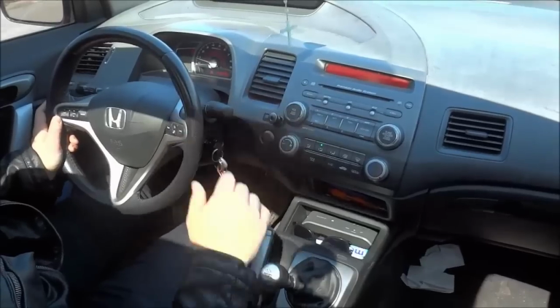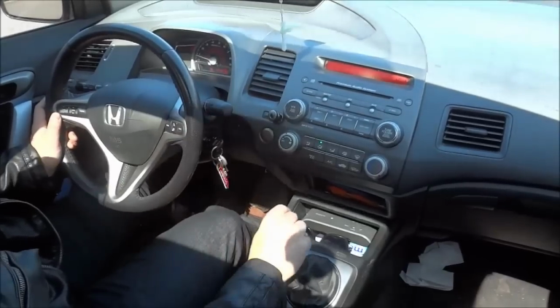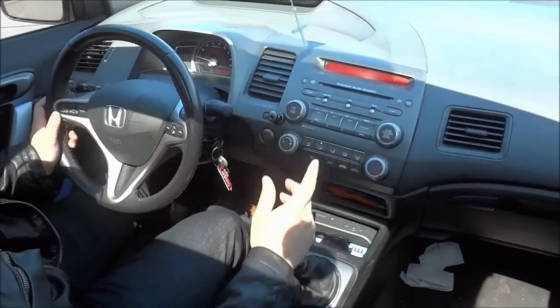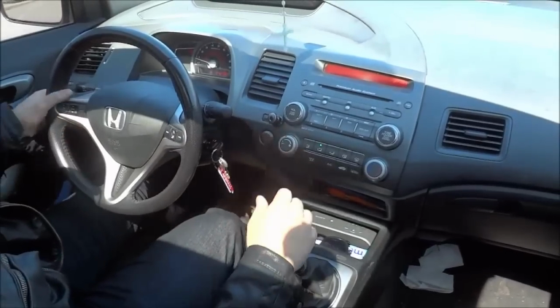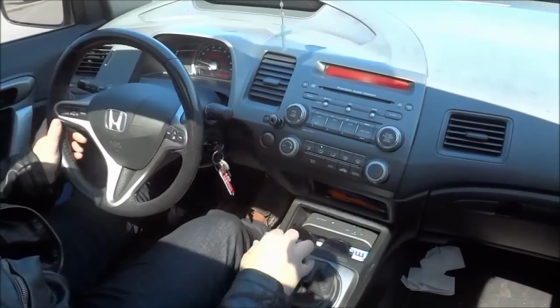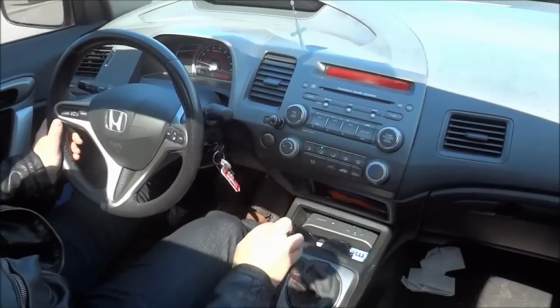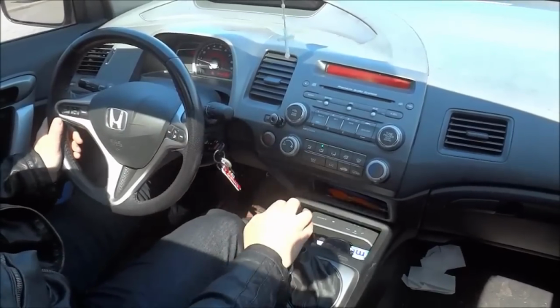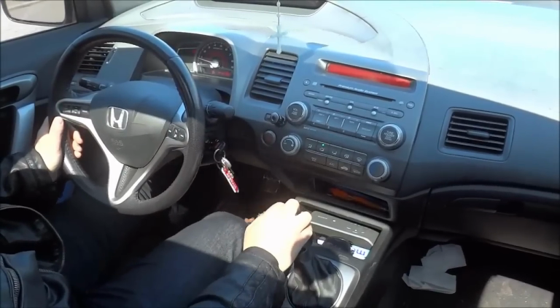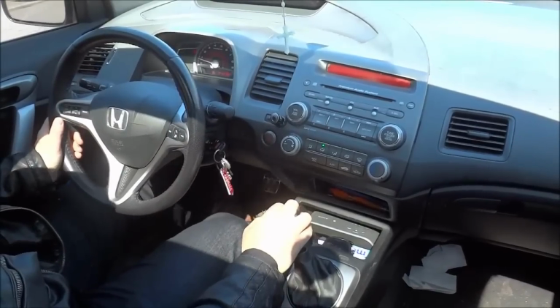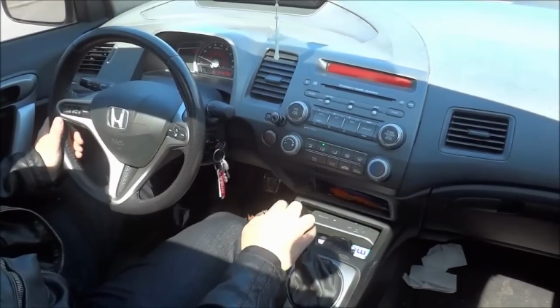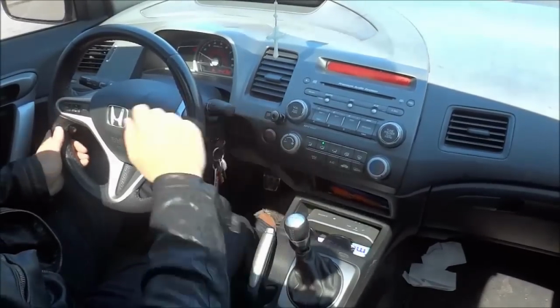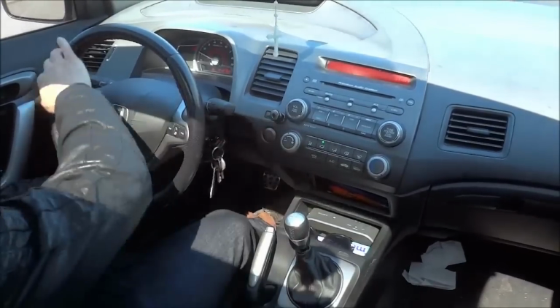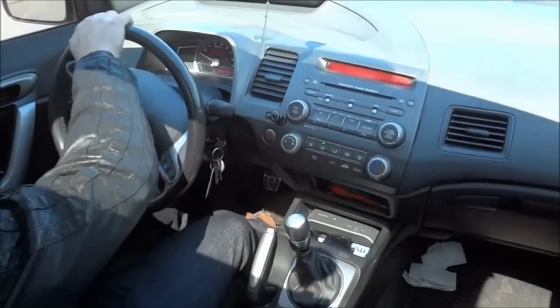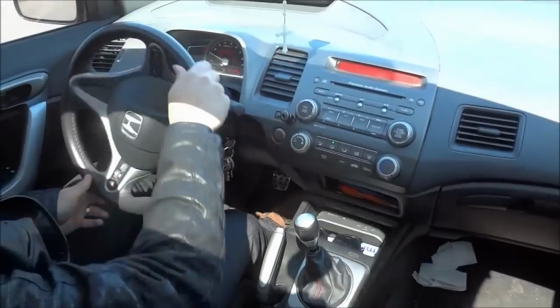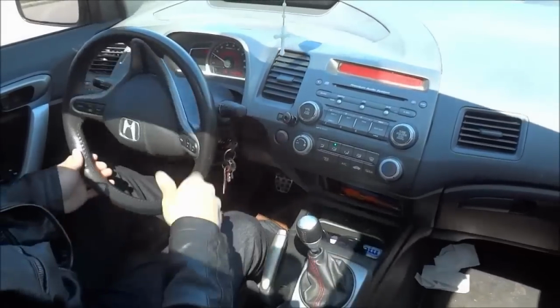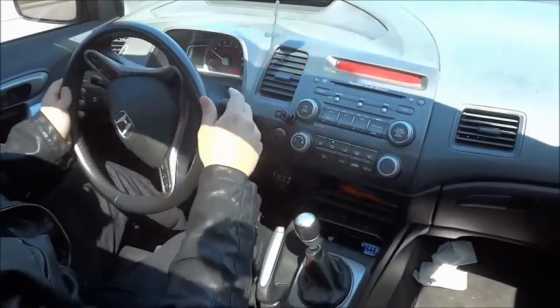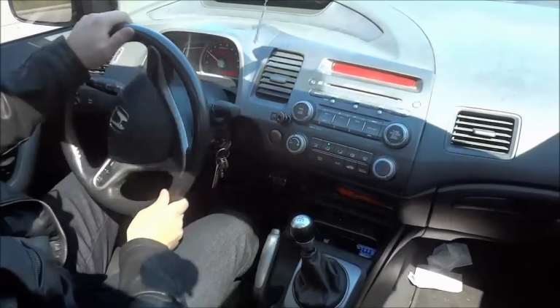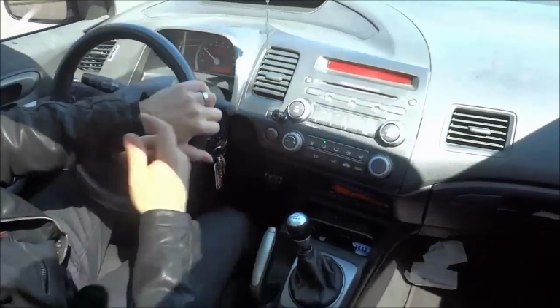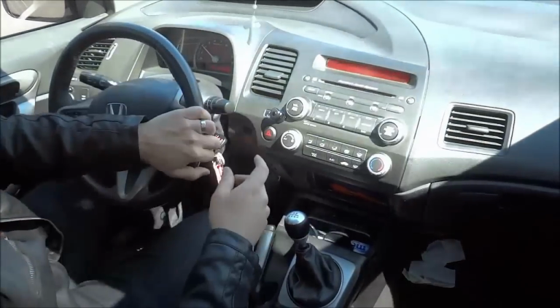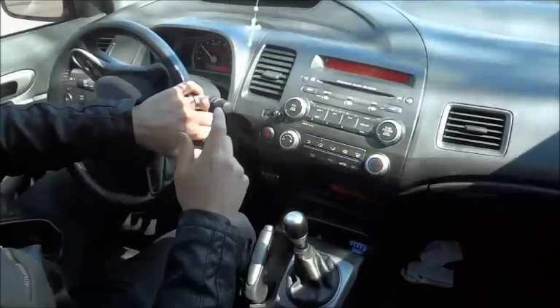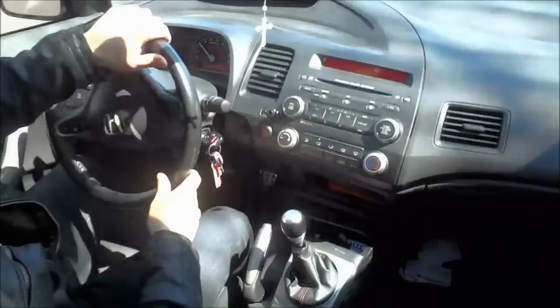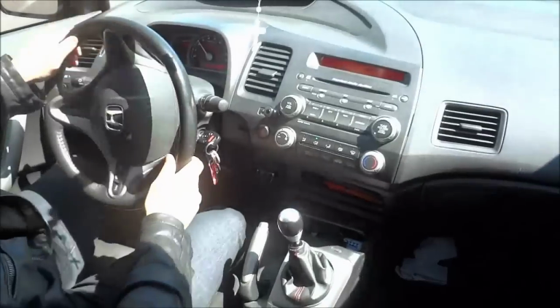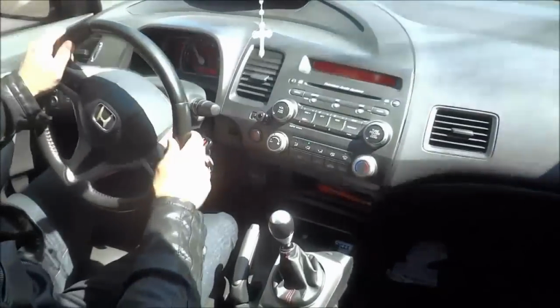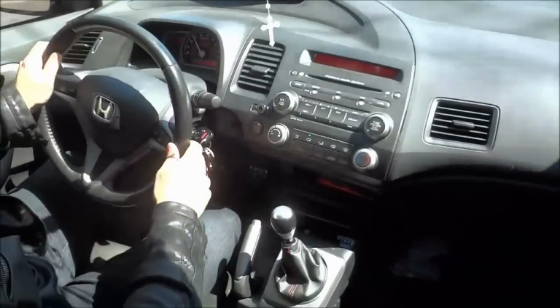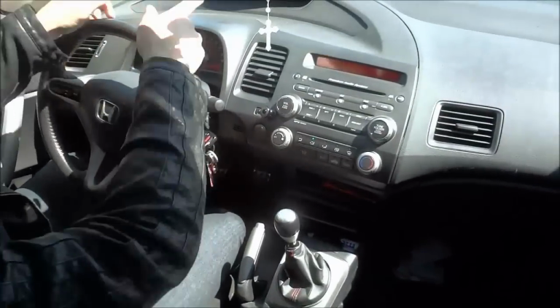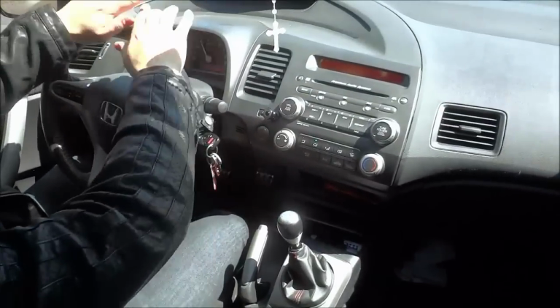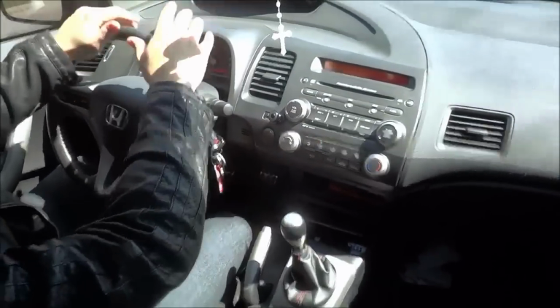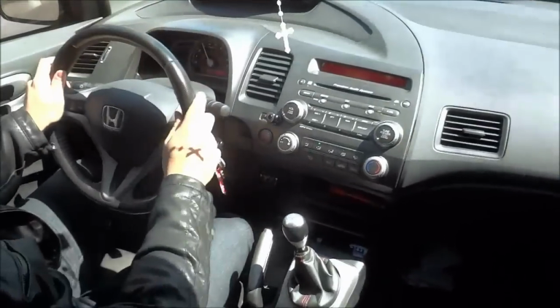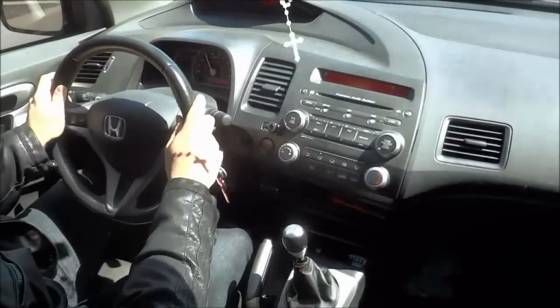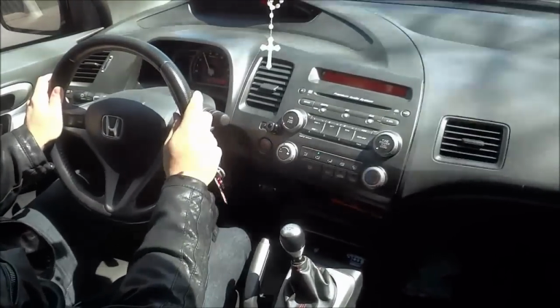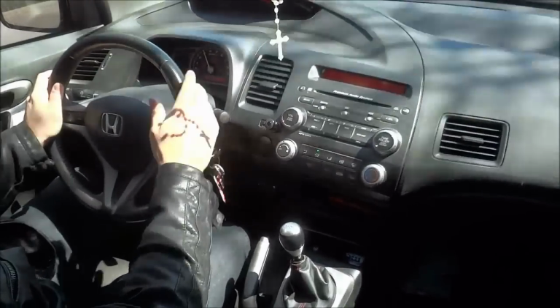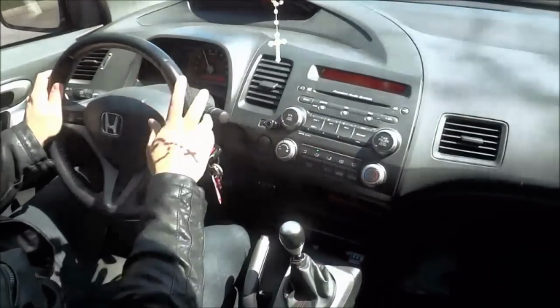So I'm going to demonstrate it right here. I'm just going to go ahead and make this turn onto this street and I will show you how to pull over to the curb. I'm driving, I'm going to look ahead of me, make sure that it is safe to pull over to the curb.